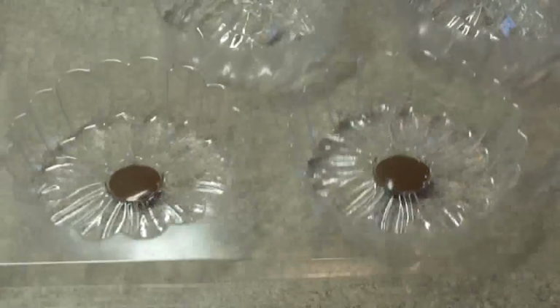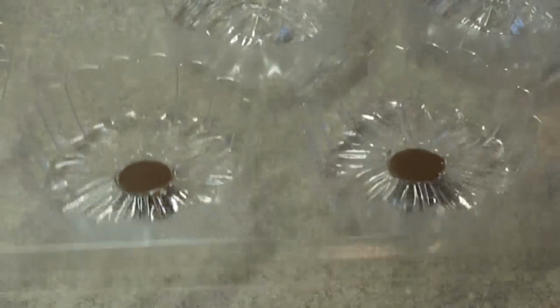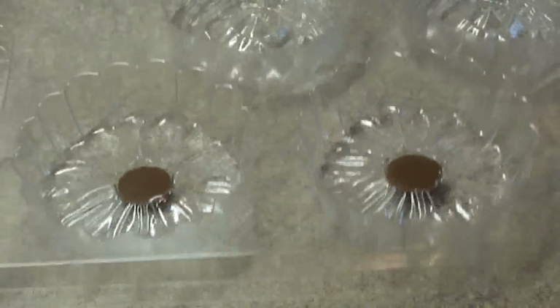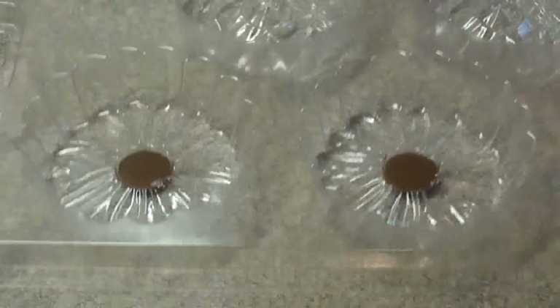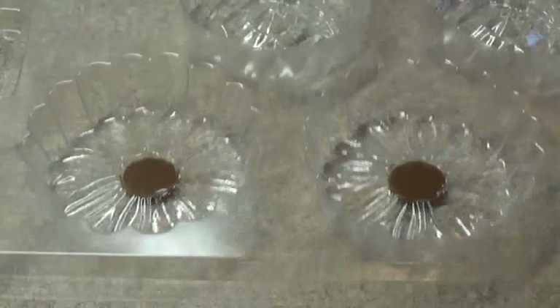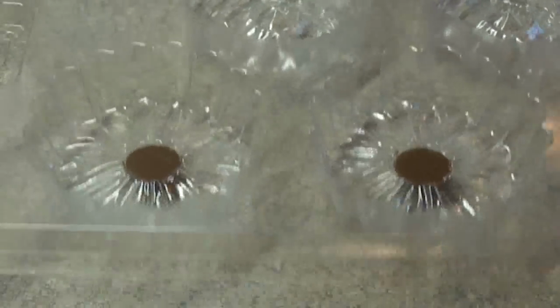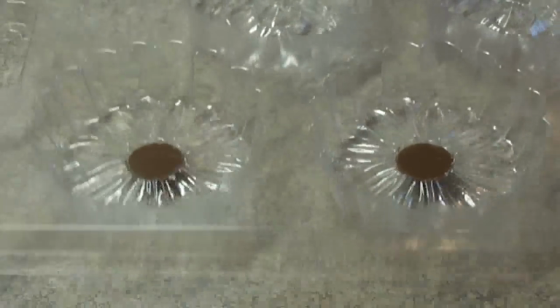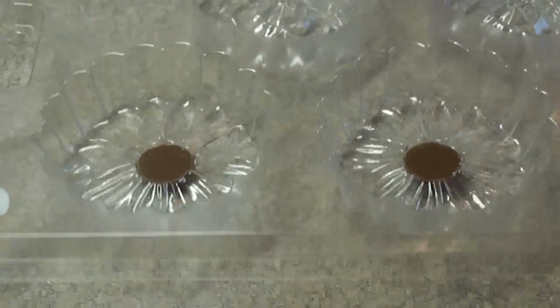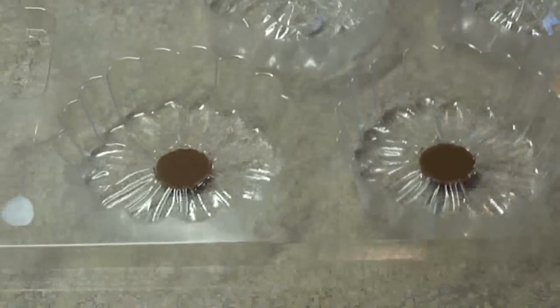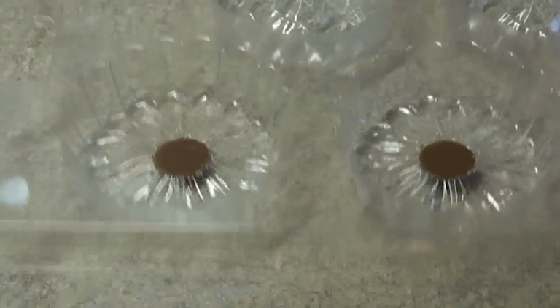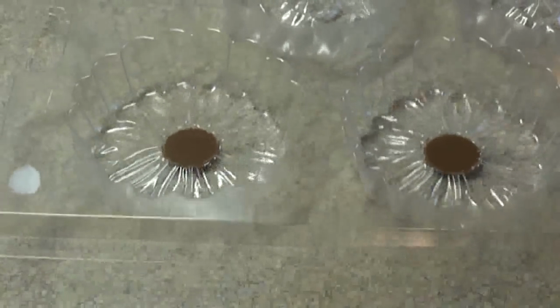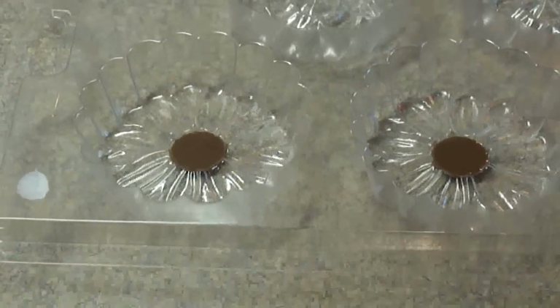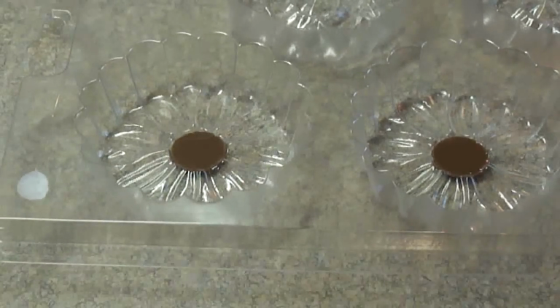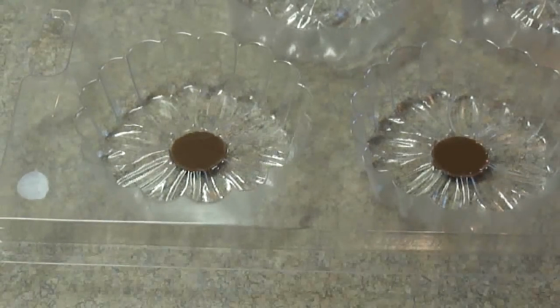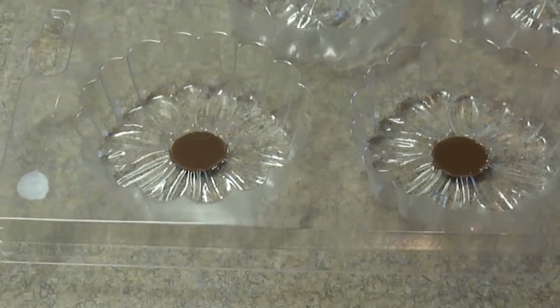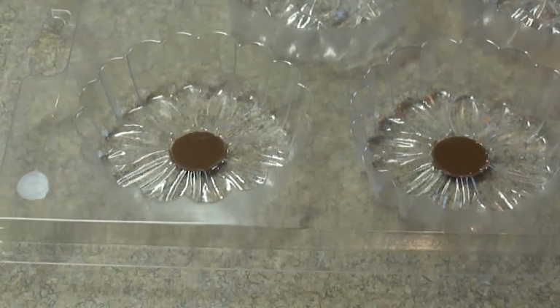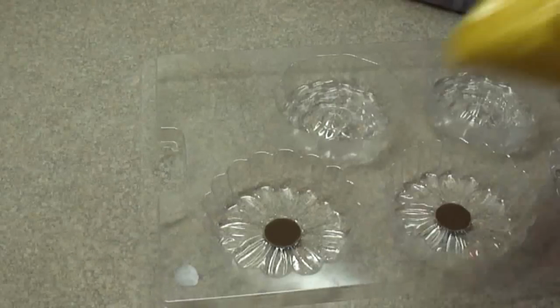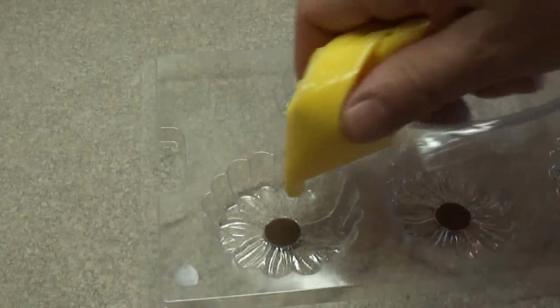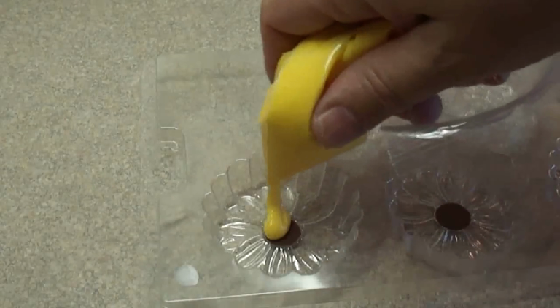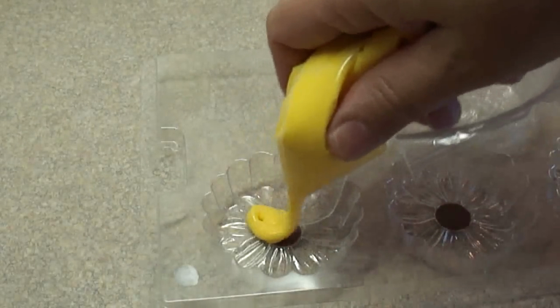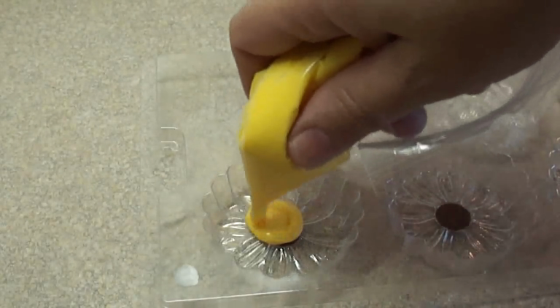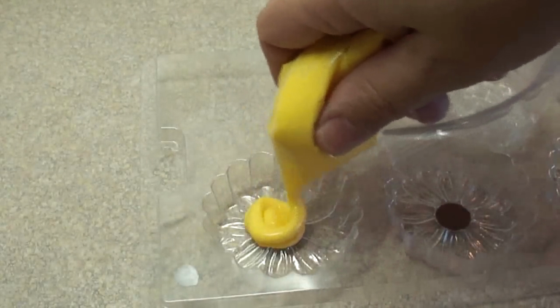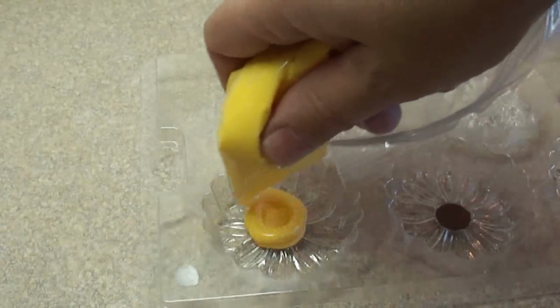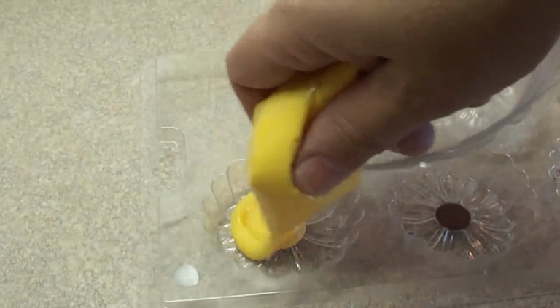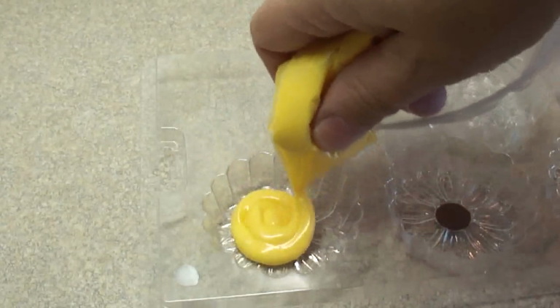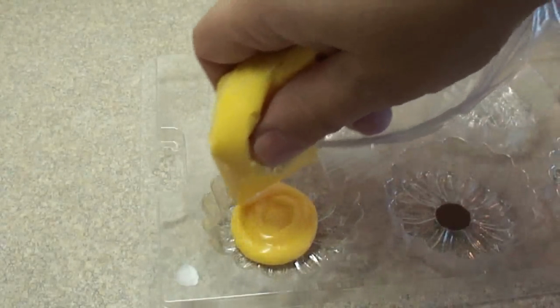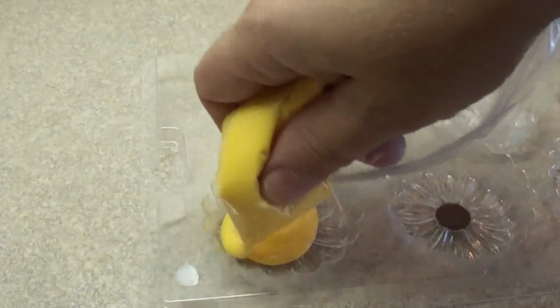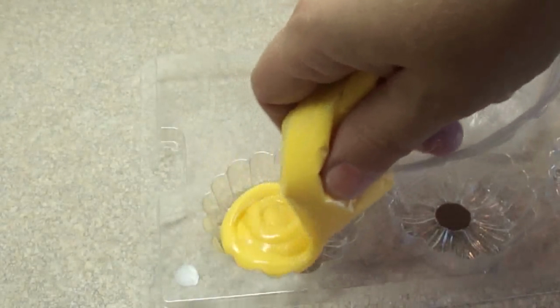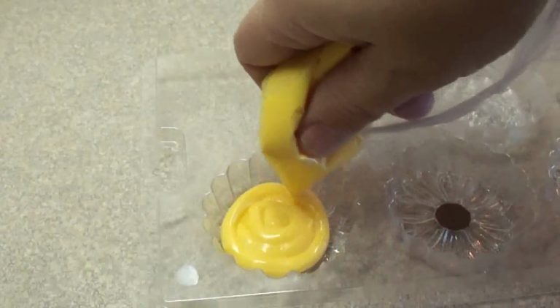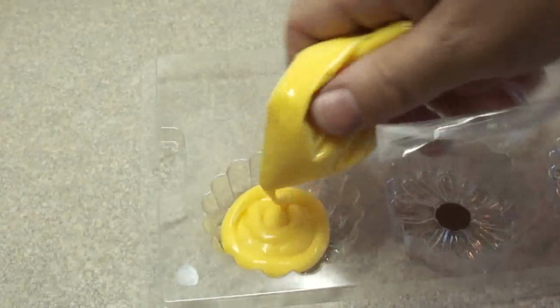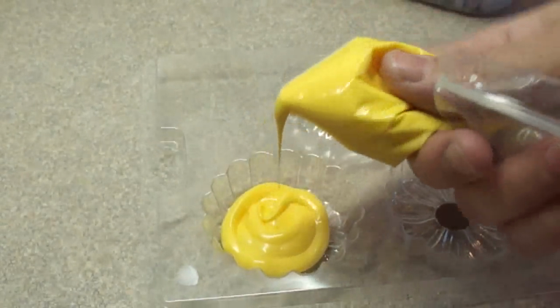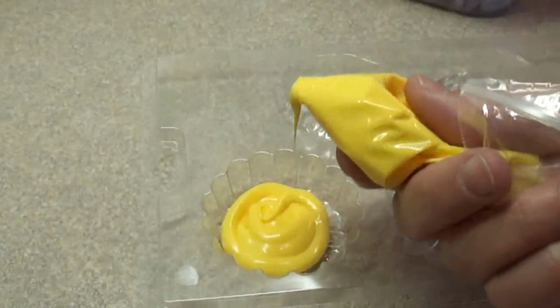So doing the small details first — I'm doing the center of these flowers with chocolate-colored and flavored candy melts. Let those harden completely. I put them in the refrigerator for just a couple of minutes and they harden completely.